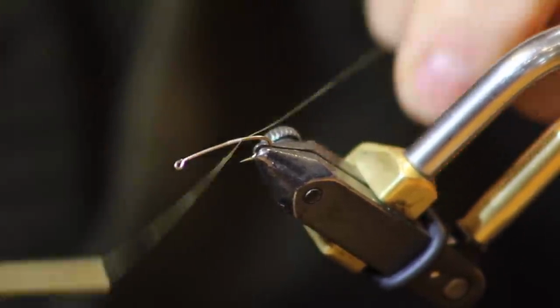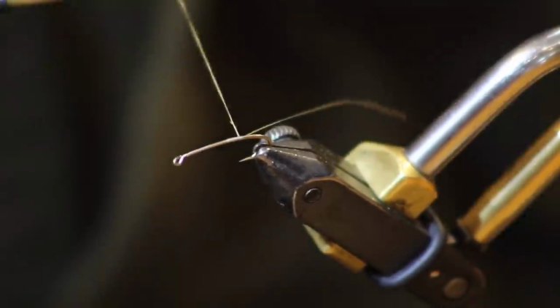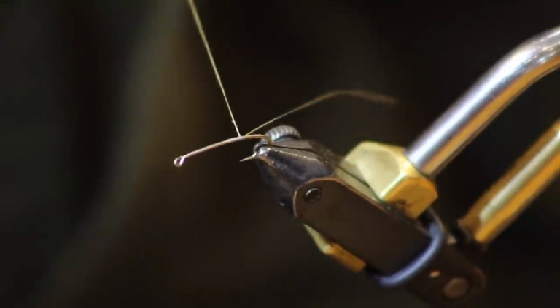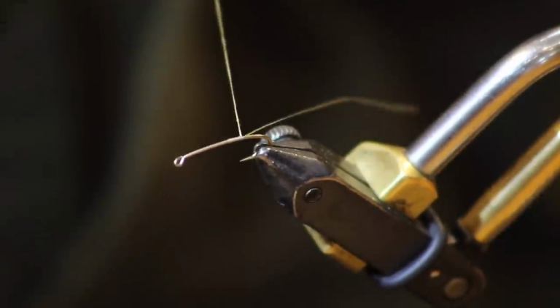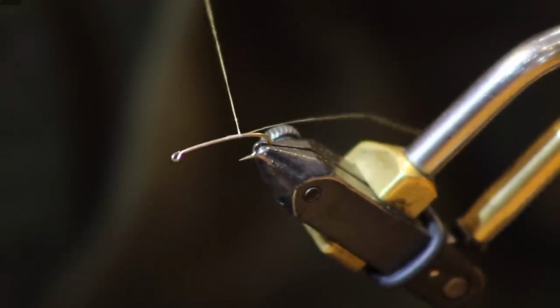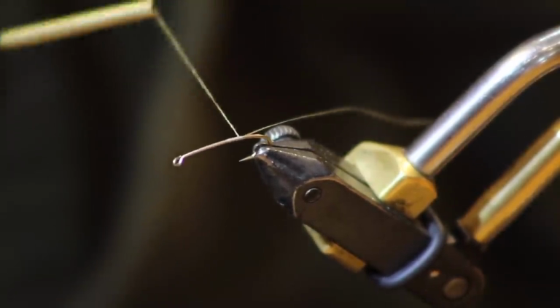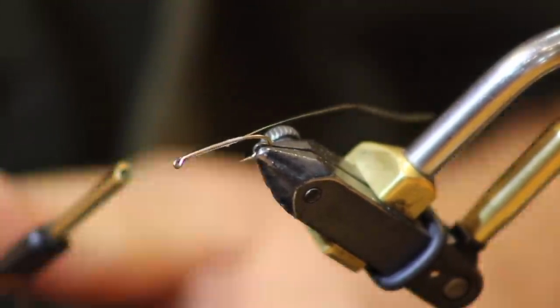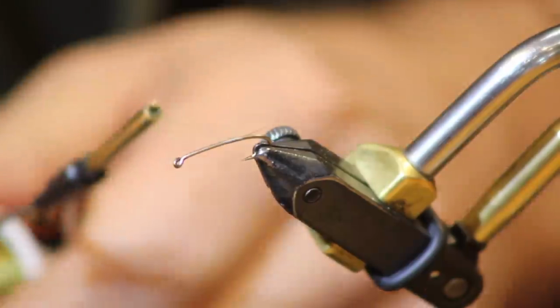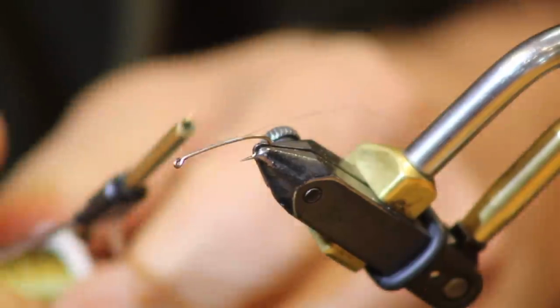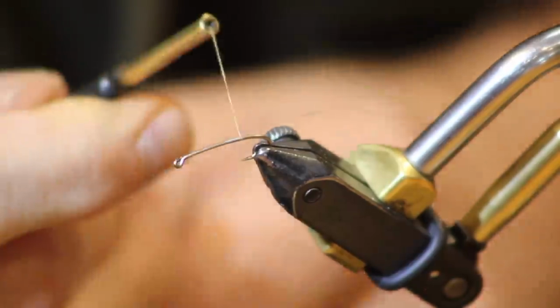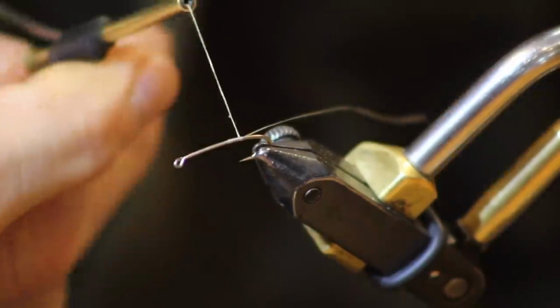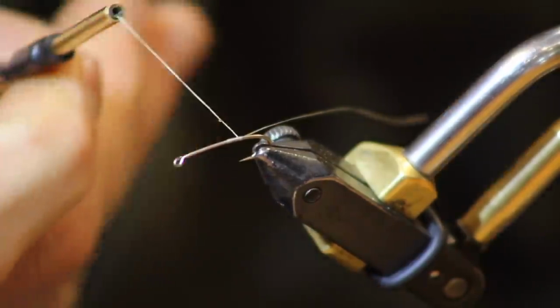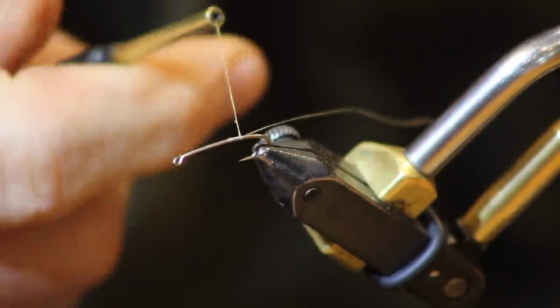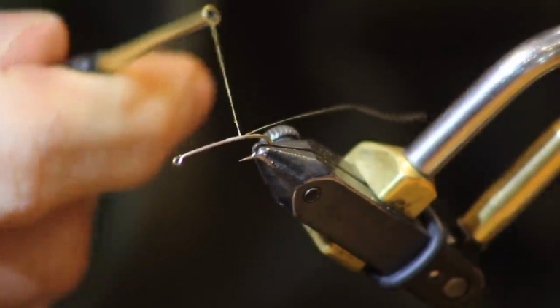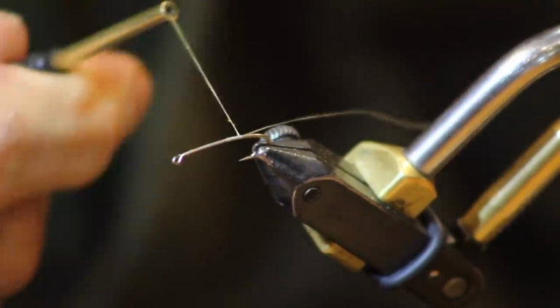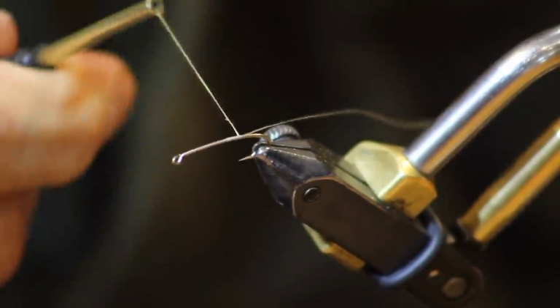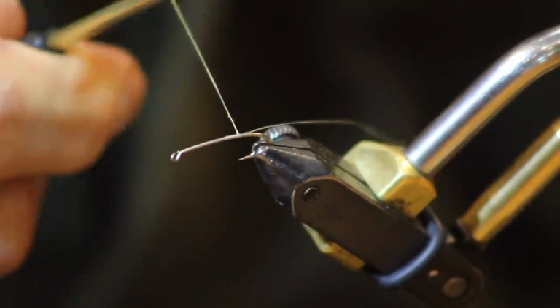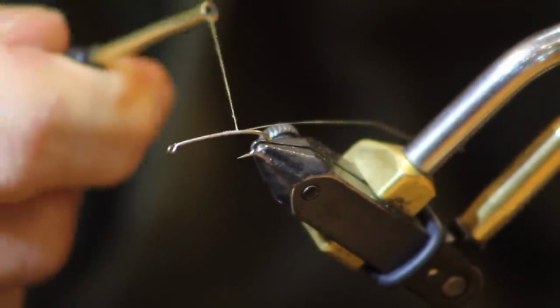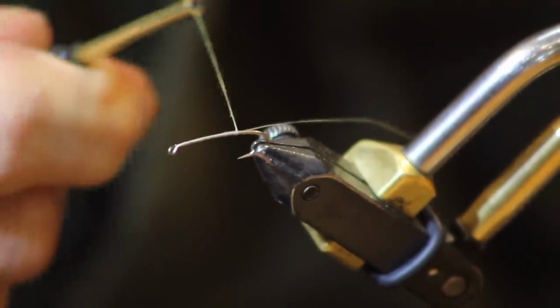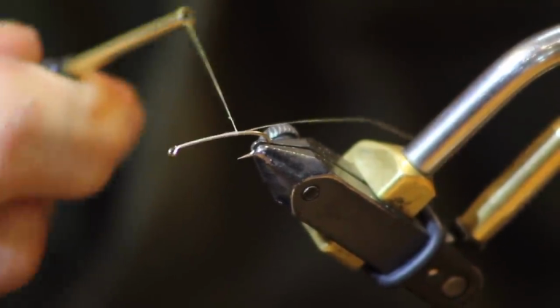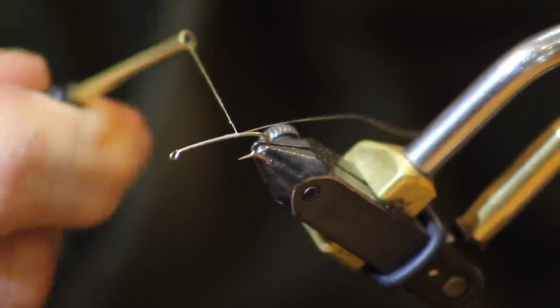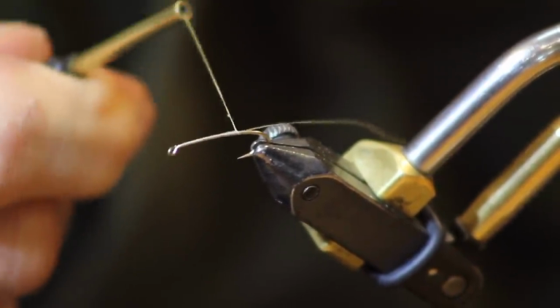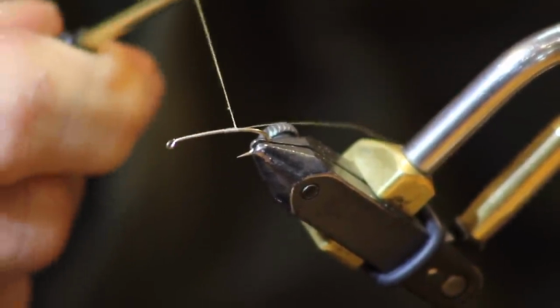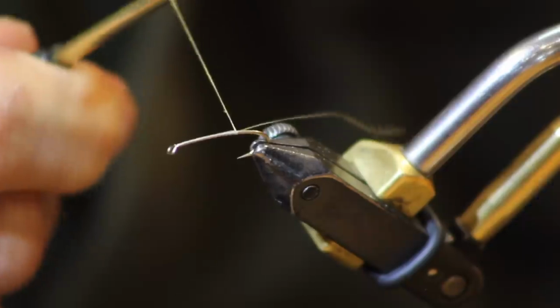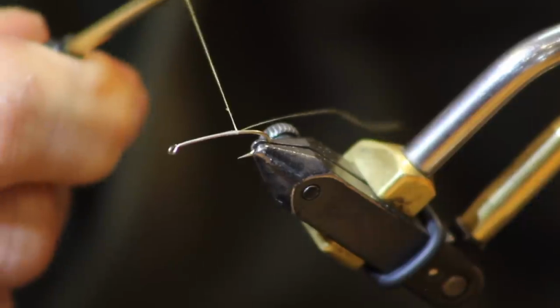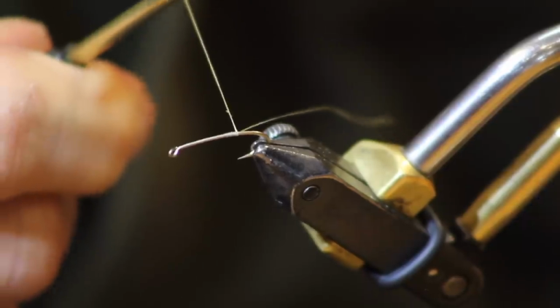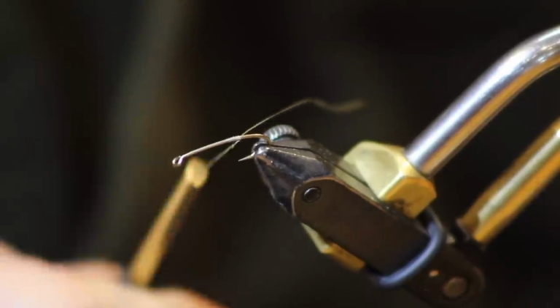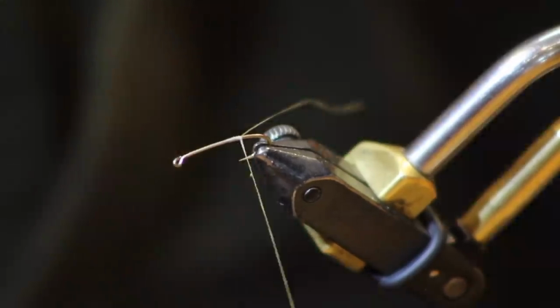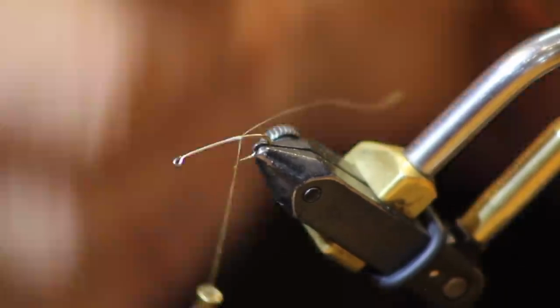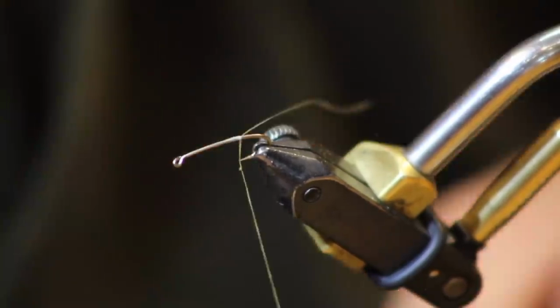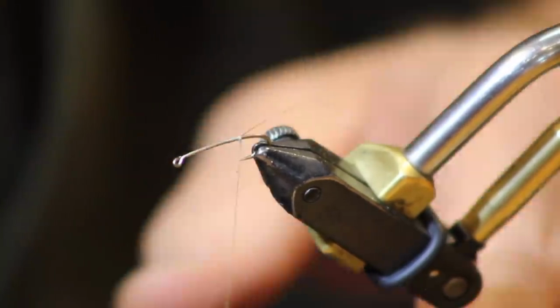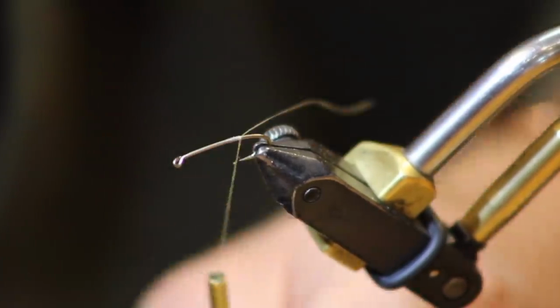And that's the crazy thing — when I started using this wax that Kurt told me about, you put three or four turns and you can just reef on this thing. It just locks that thing in.